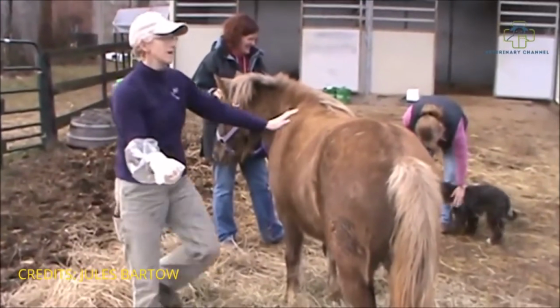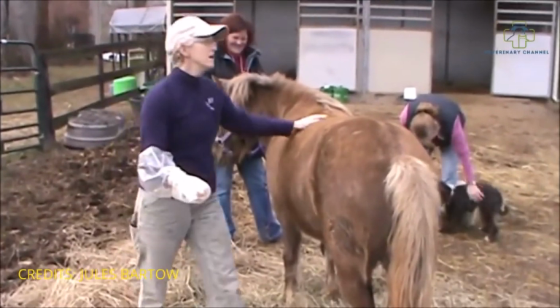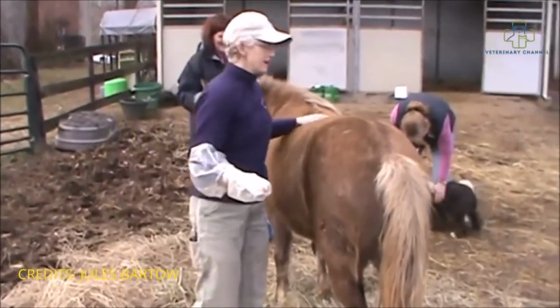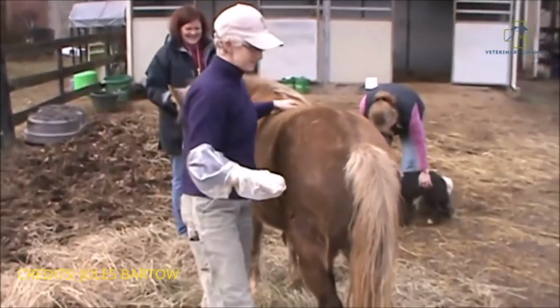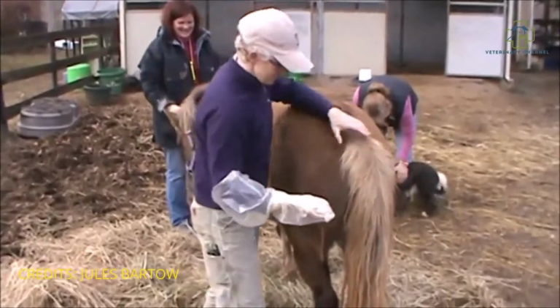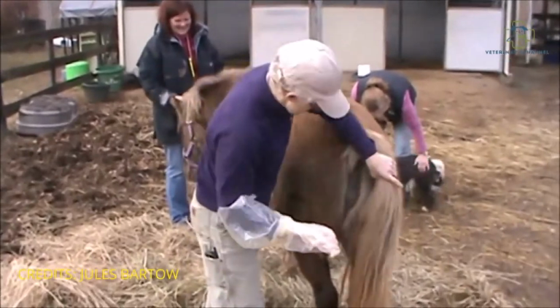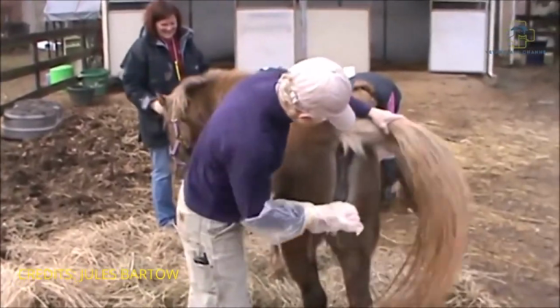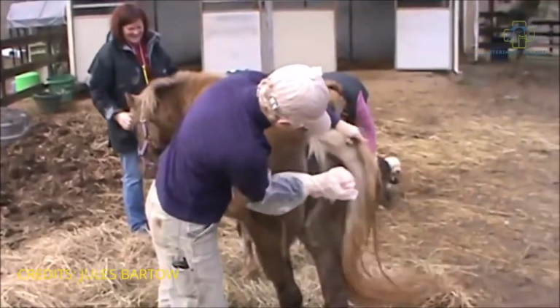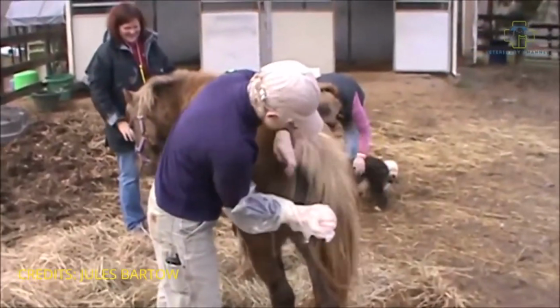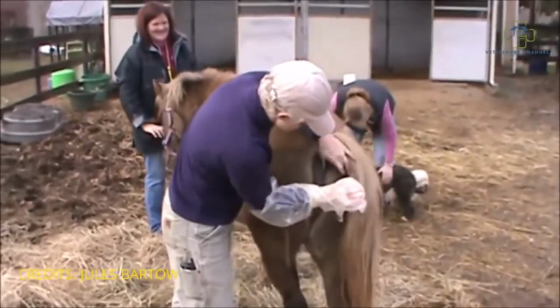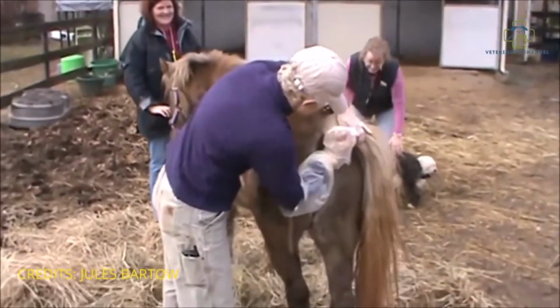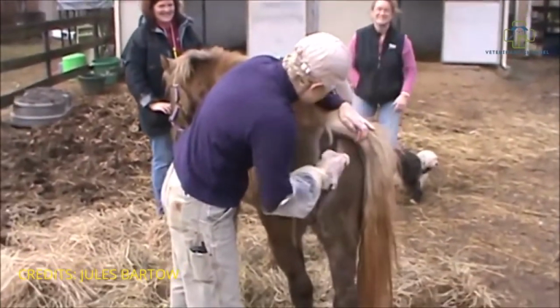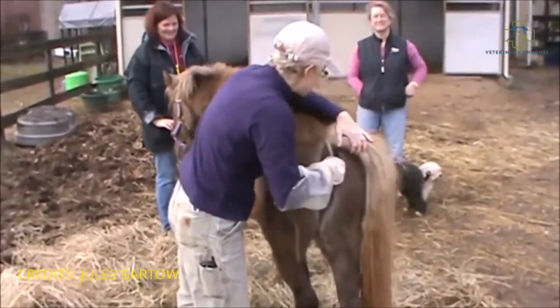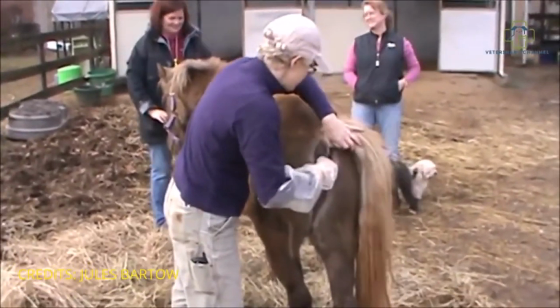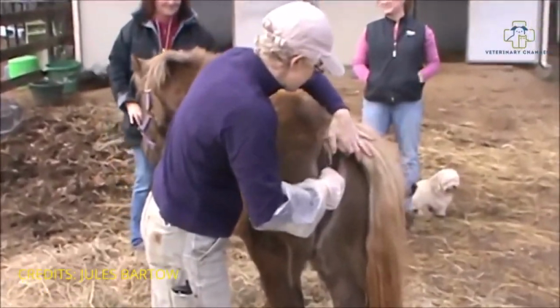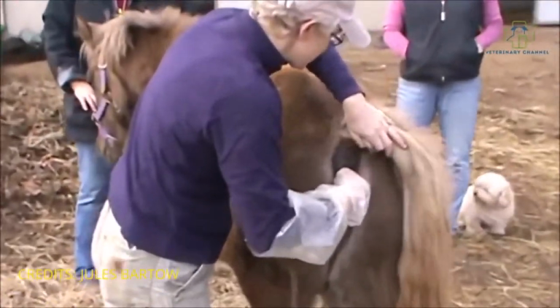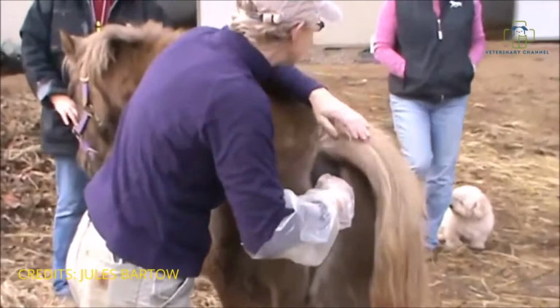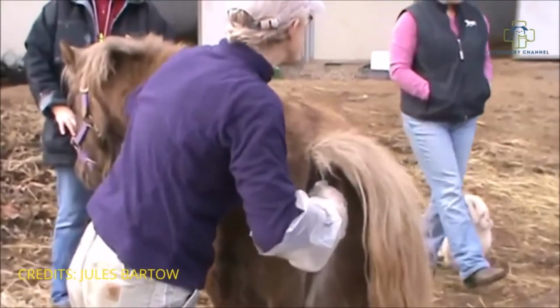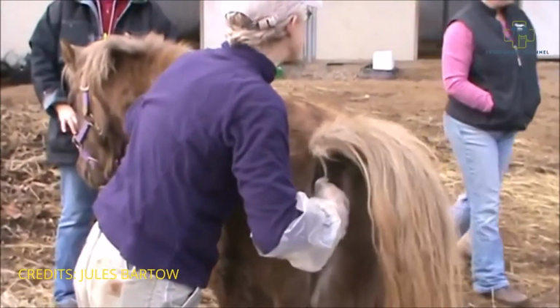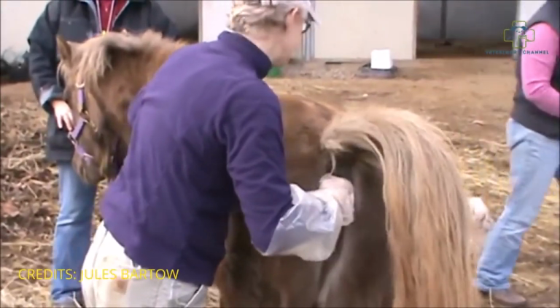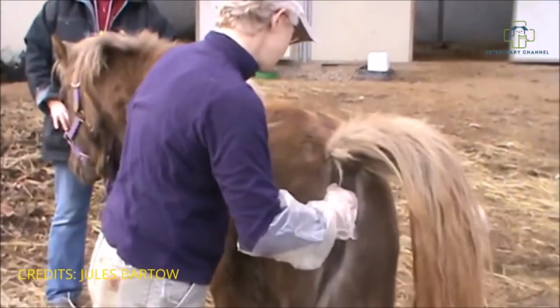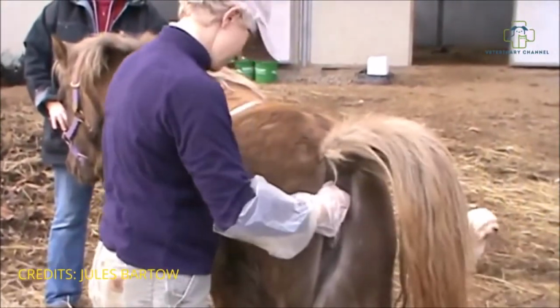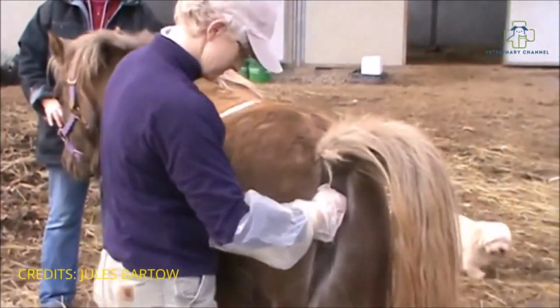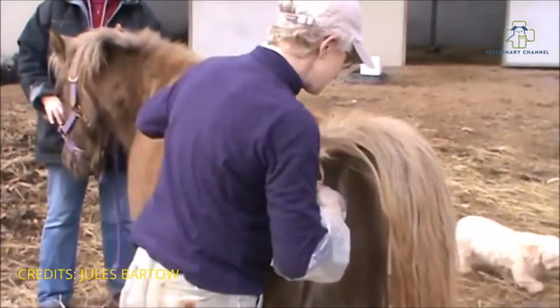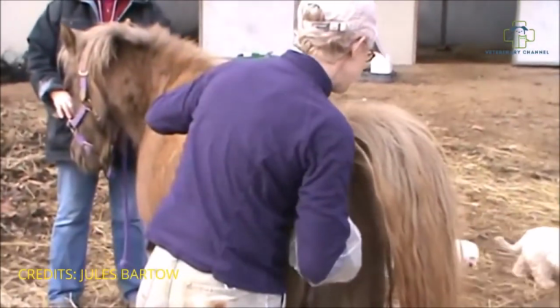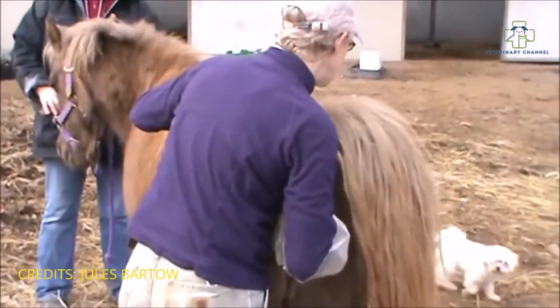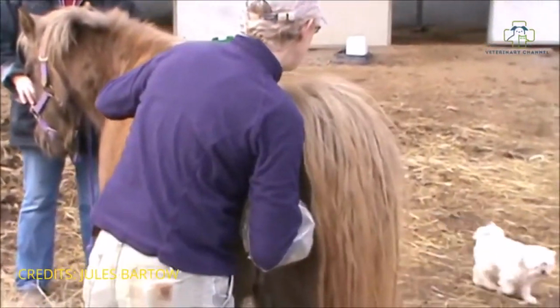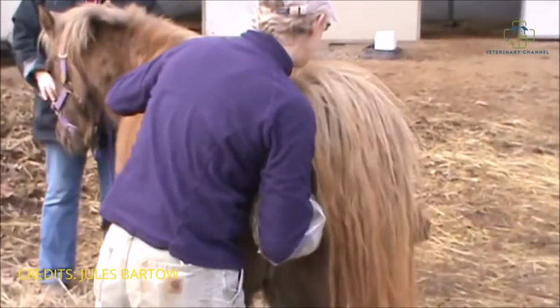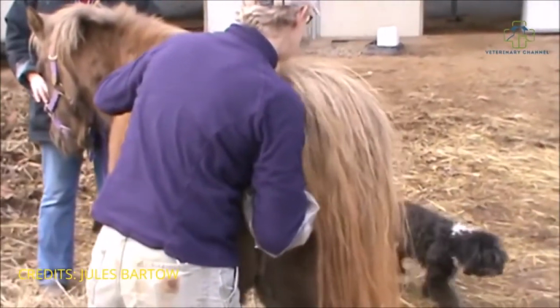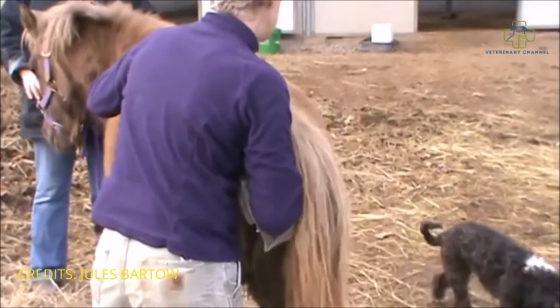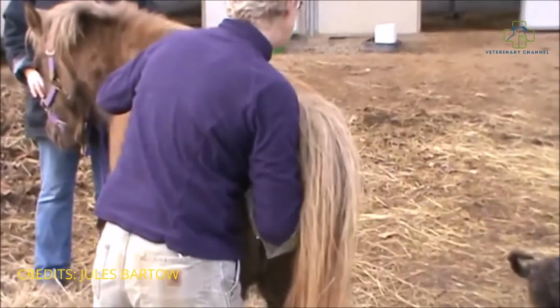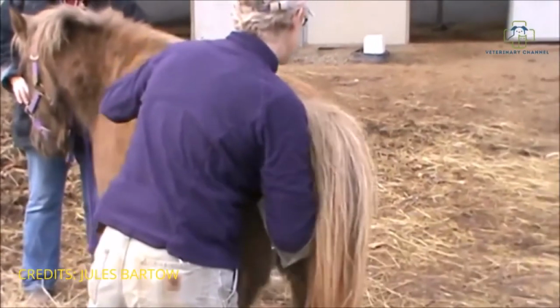I'm glad I'm not Coco right now. The joy of being a veterinarian. Yep. I remember all the time.